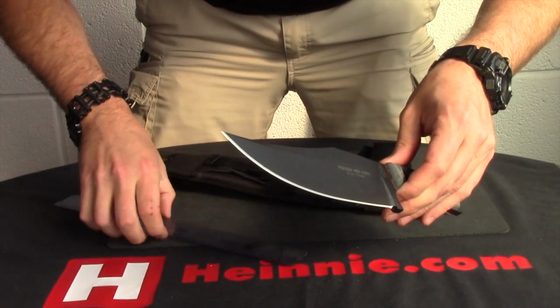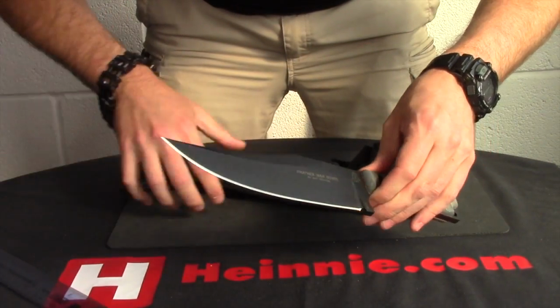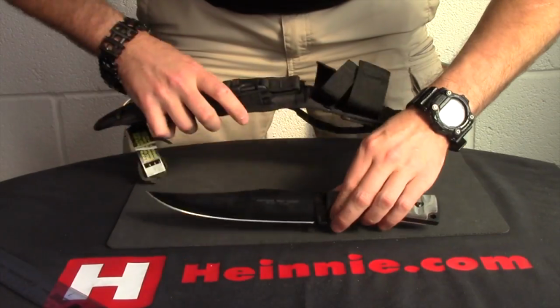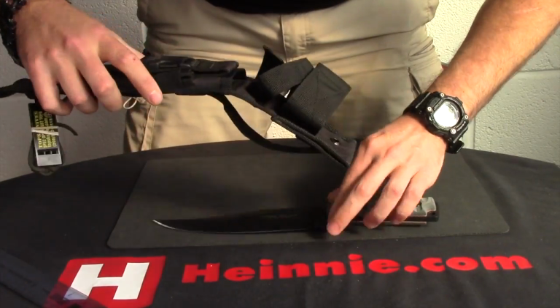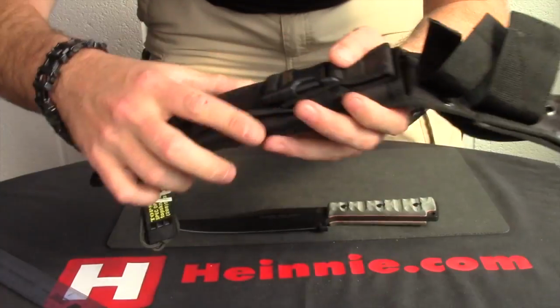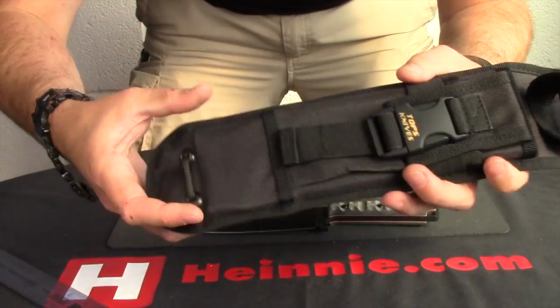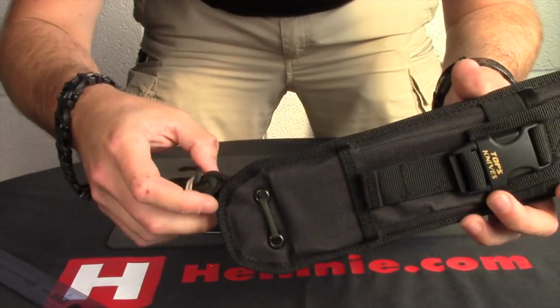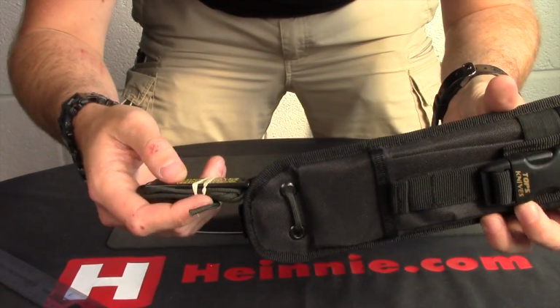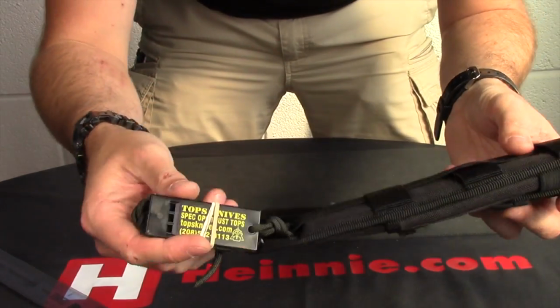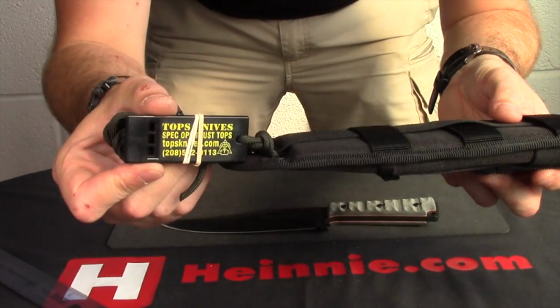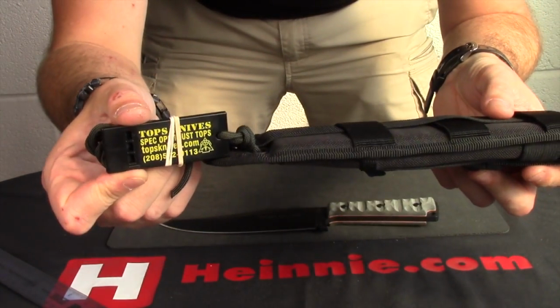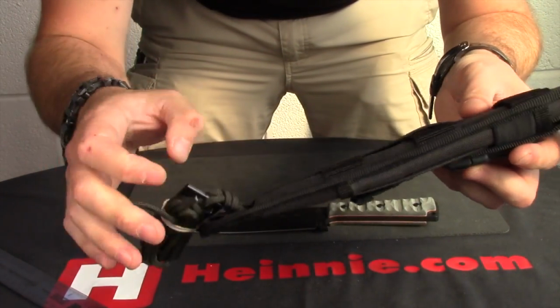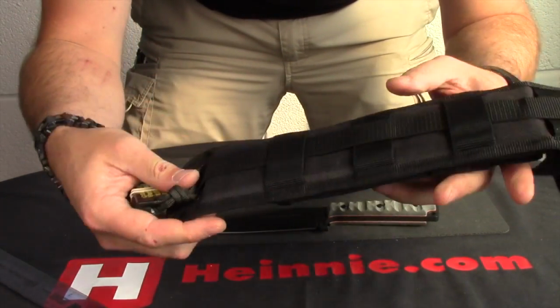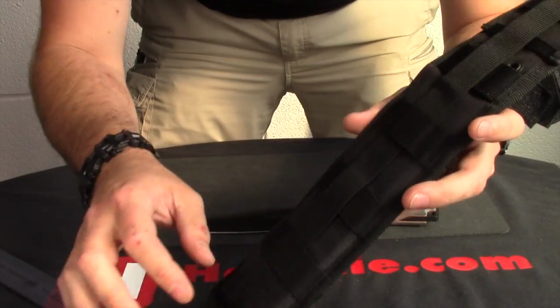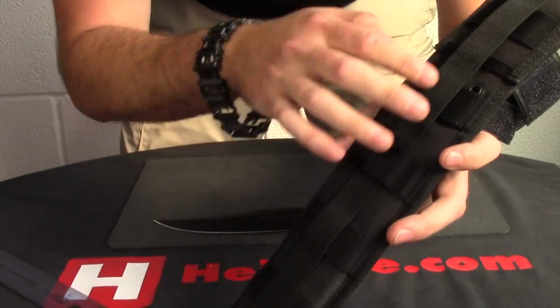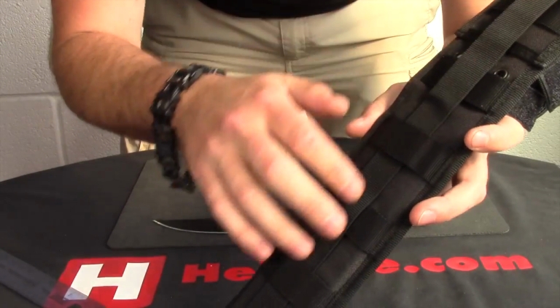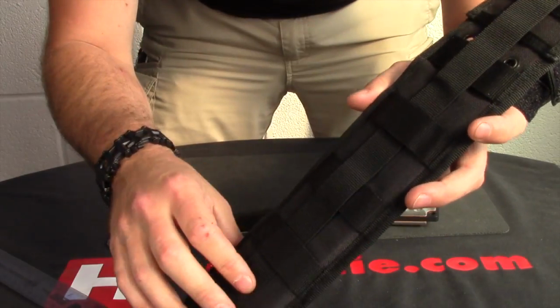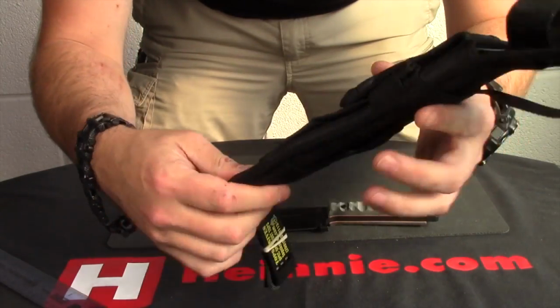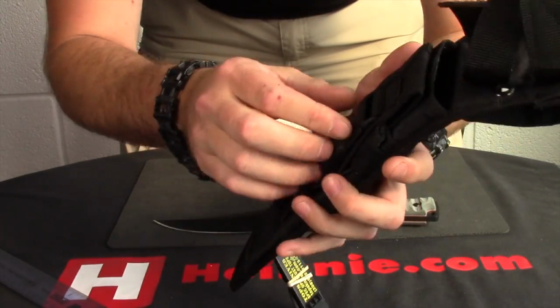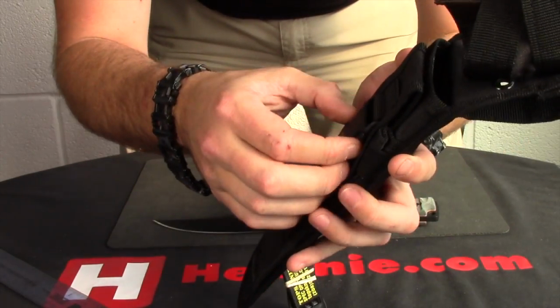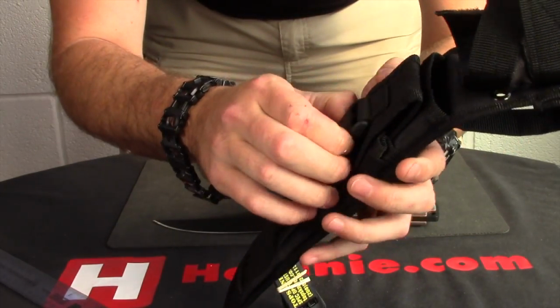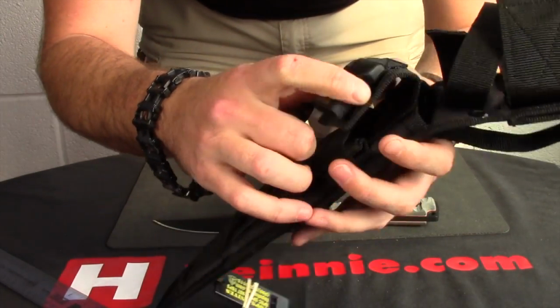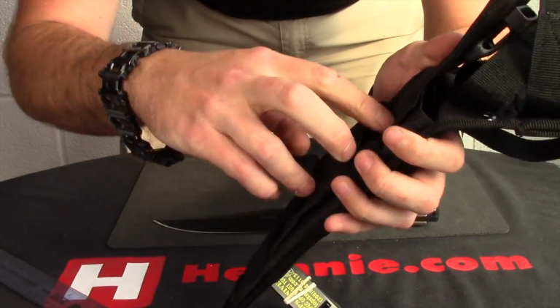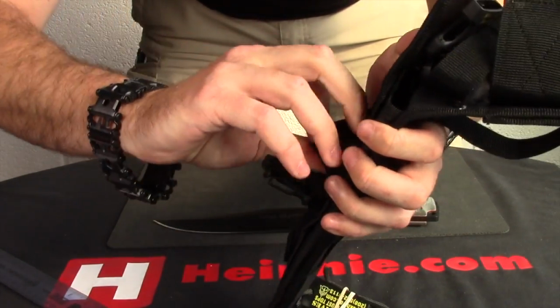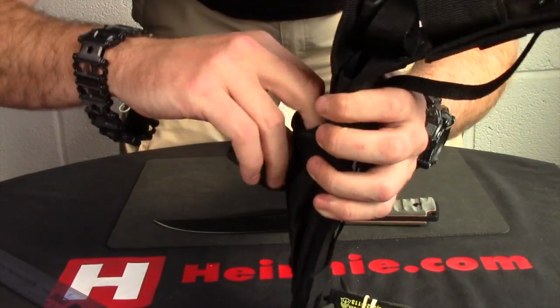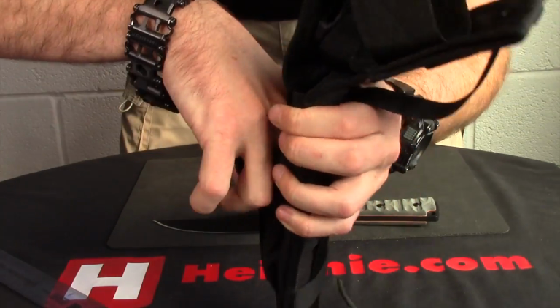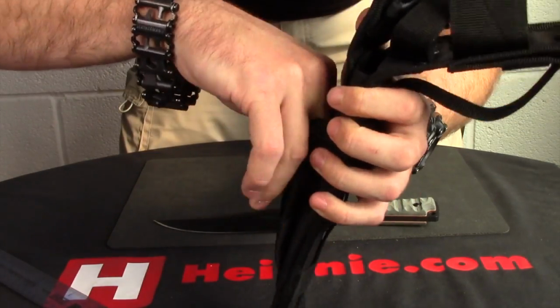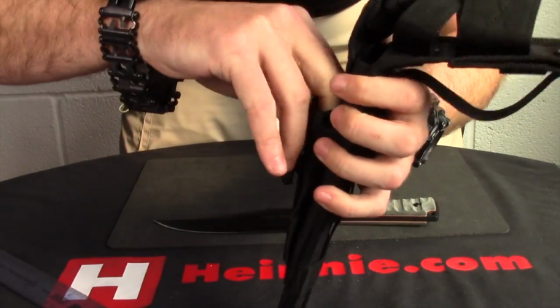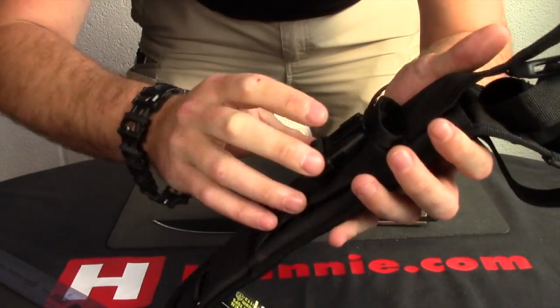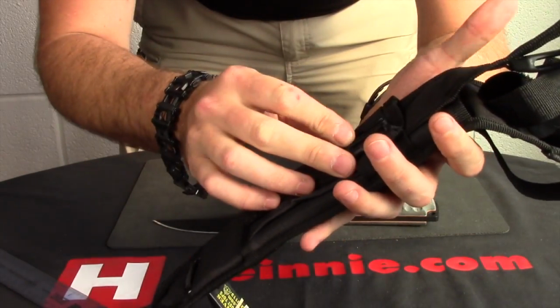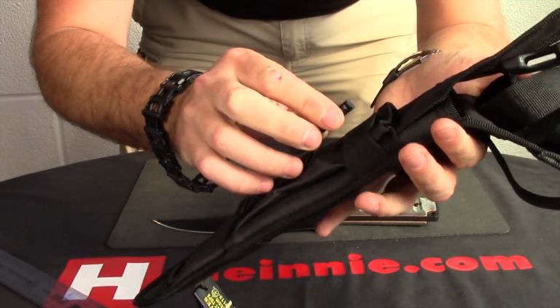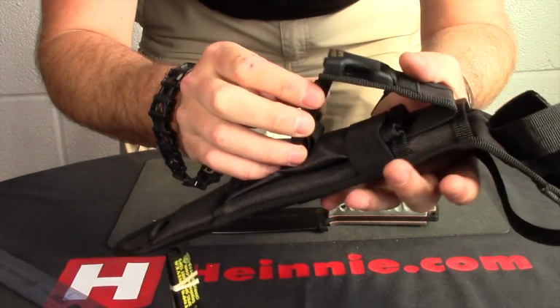Your sheath — nylon sheath, obligatory from Tops — they give you a little whistle, all MOLLE compatible on the back, and you've got a separate little area on the front where you can pop a sharpener in or a small survival kit.